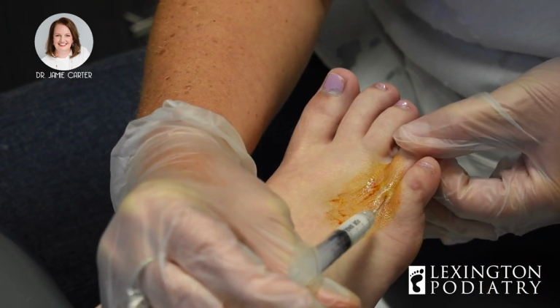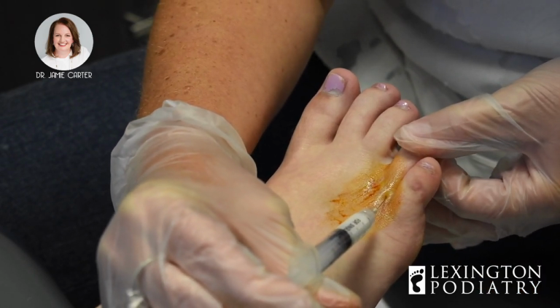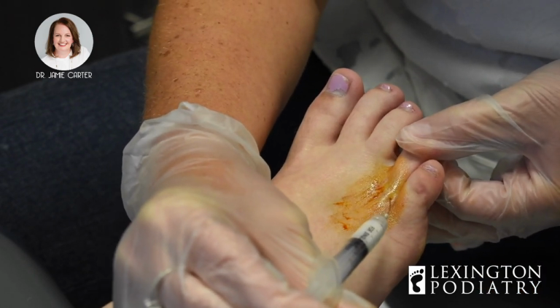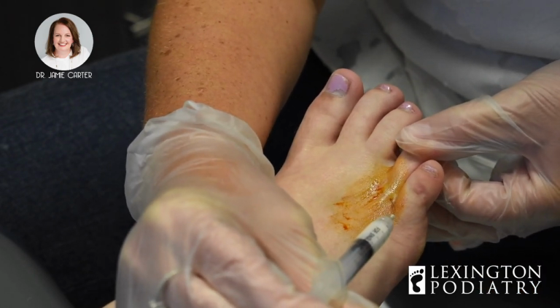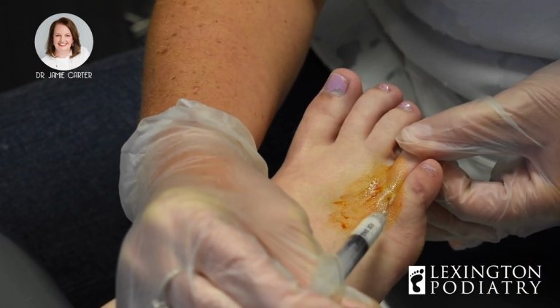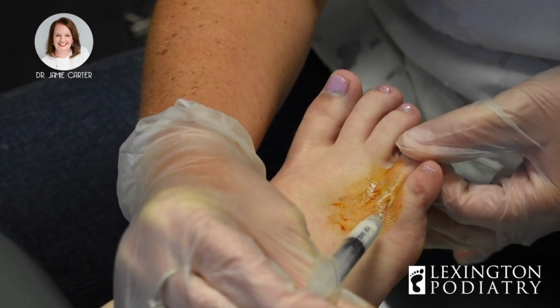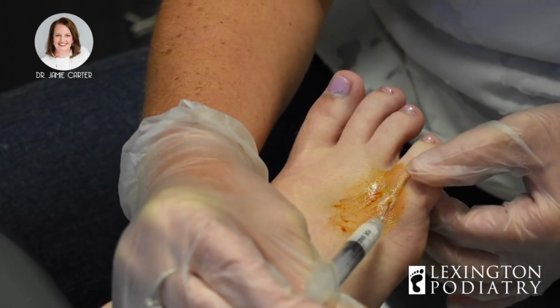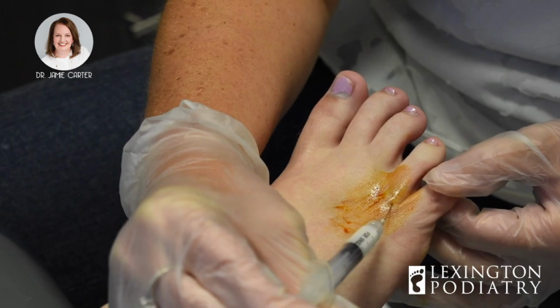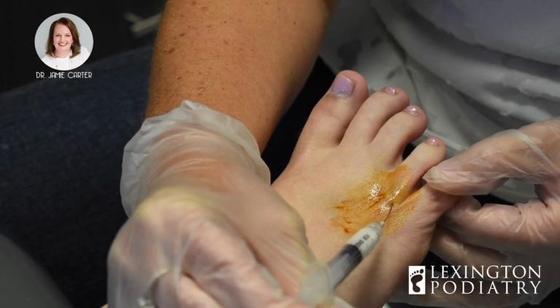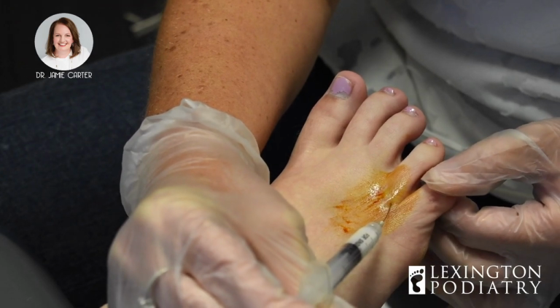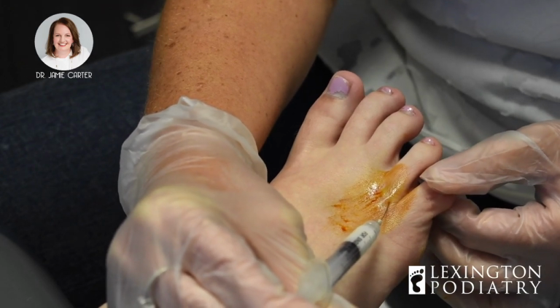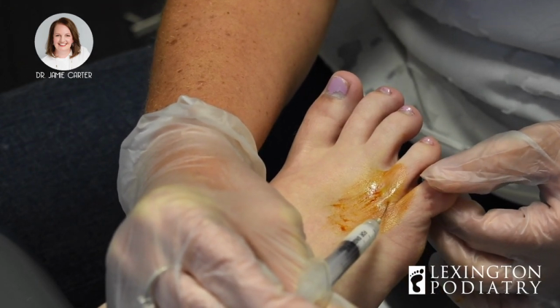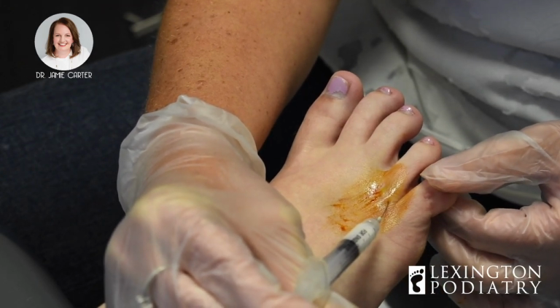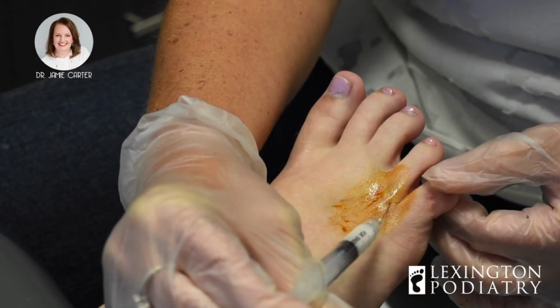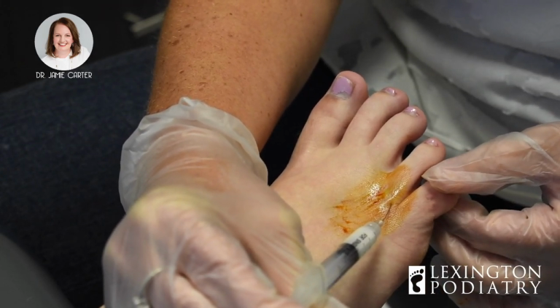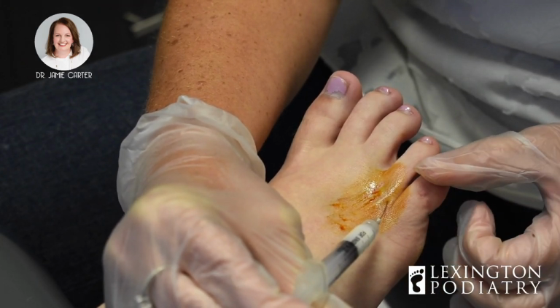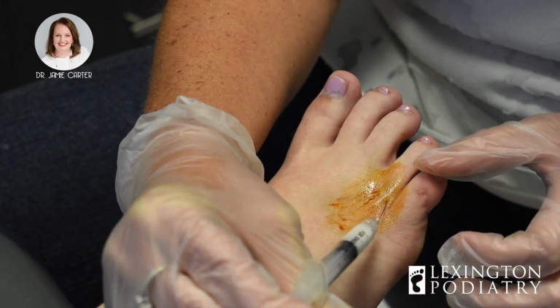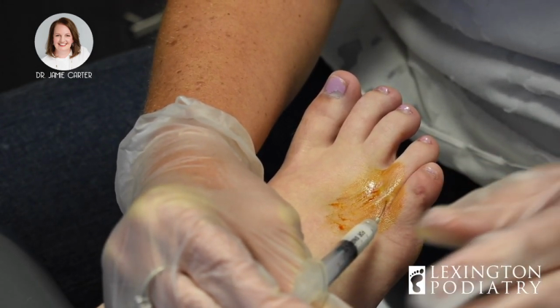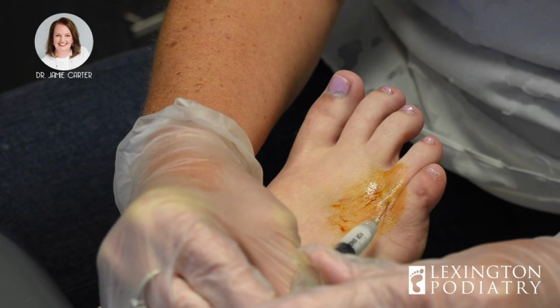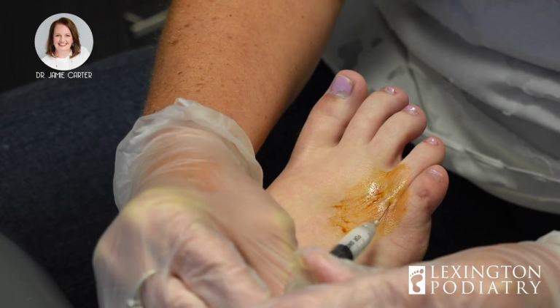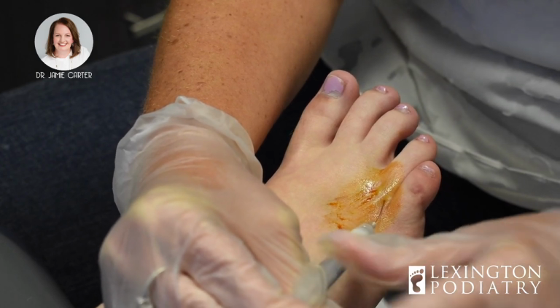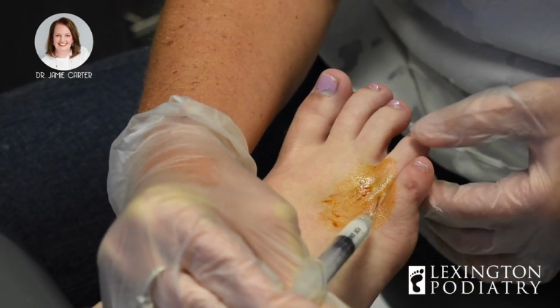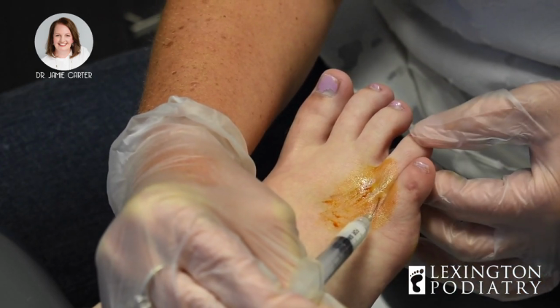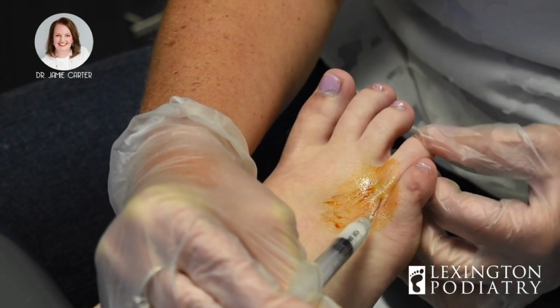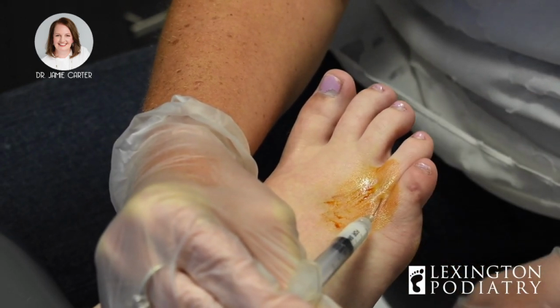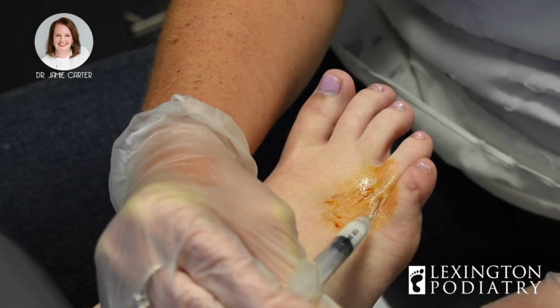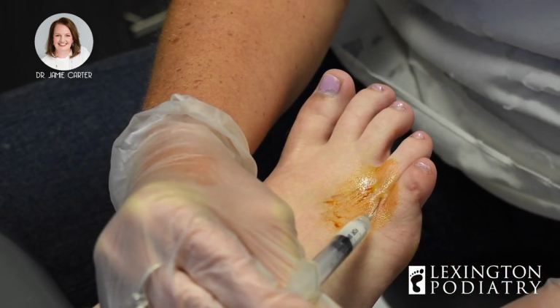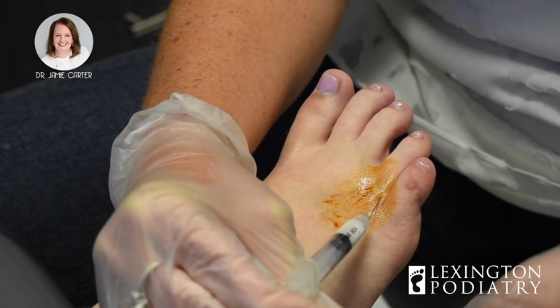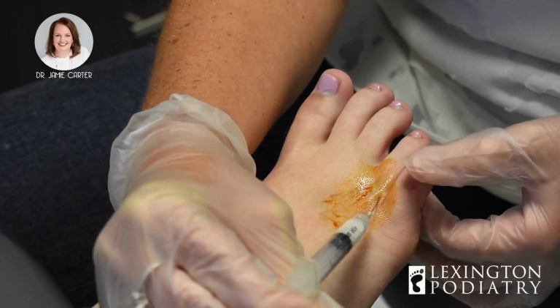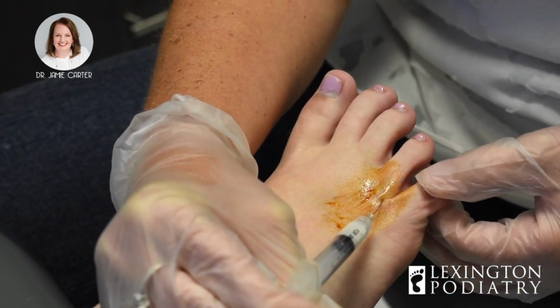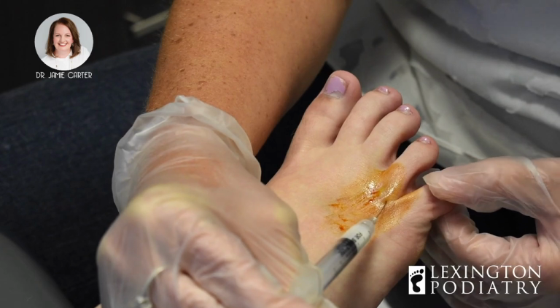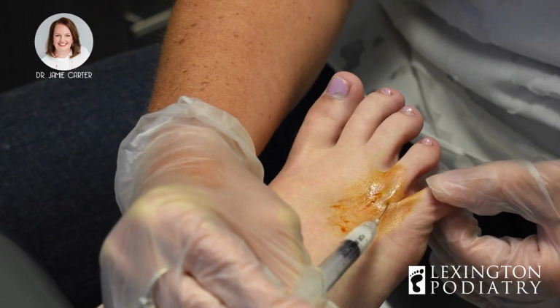Afterwards, you can expect maybe a little bit of increase in your pain level, just because a joint is a confined space and we're filling it full of fluid. By doing so, it kind of distorts the soft tissues, and they don't like that very much.